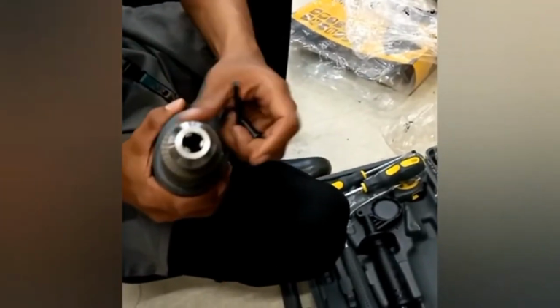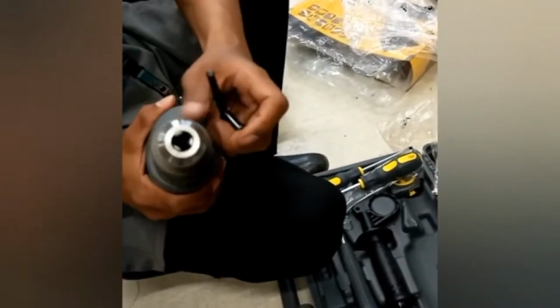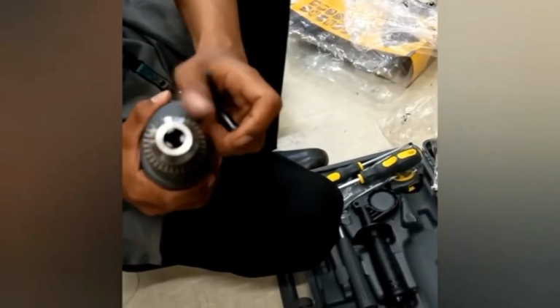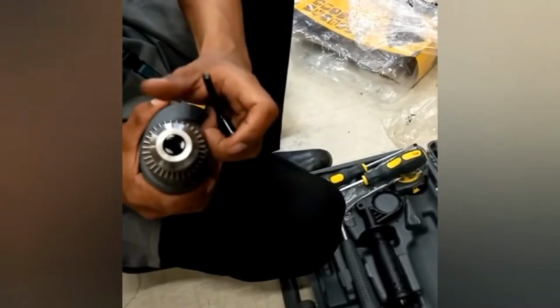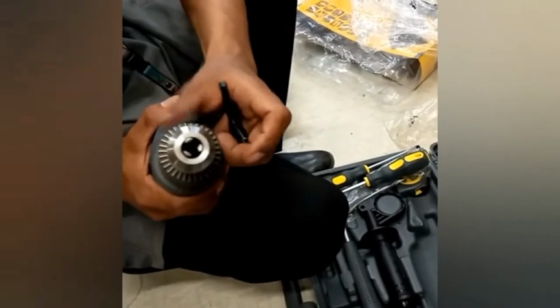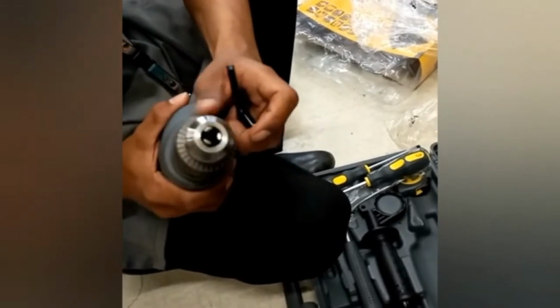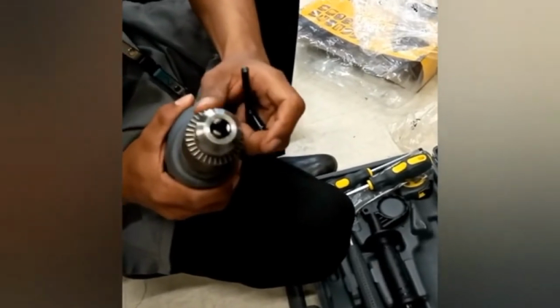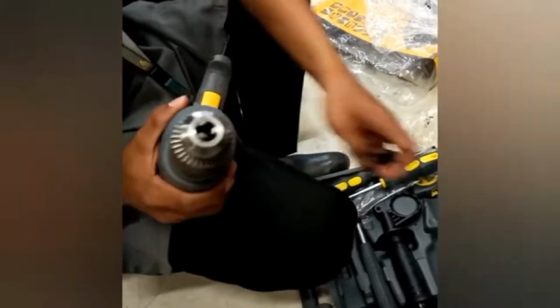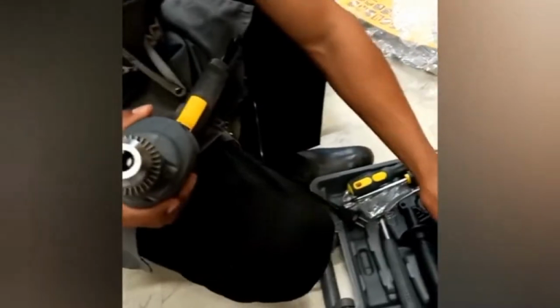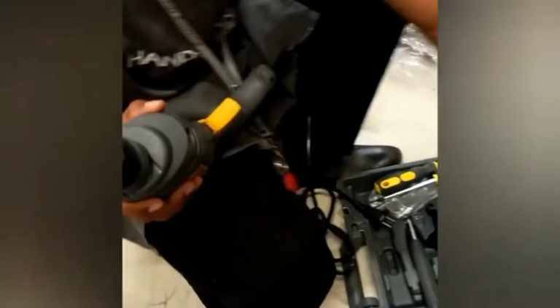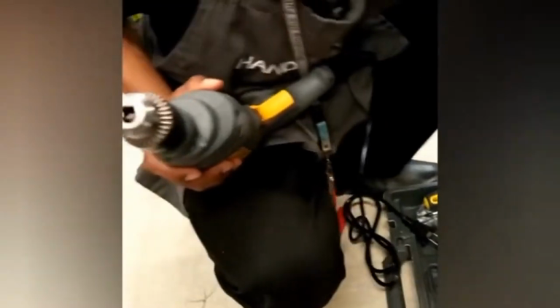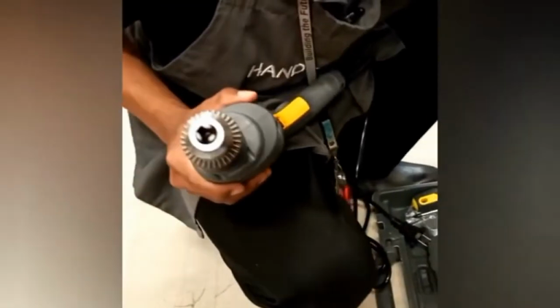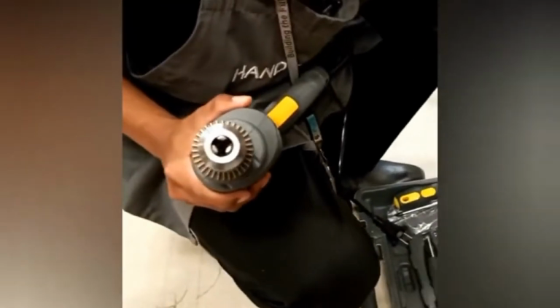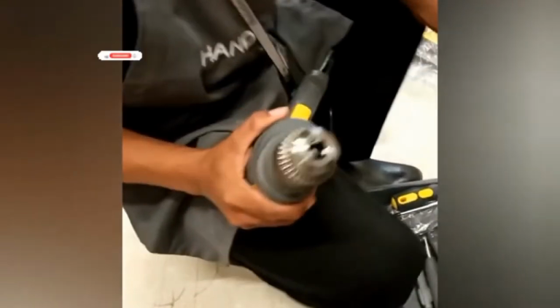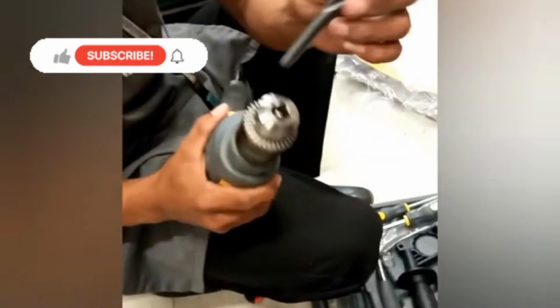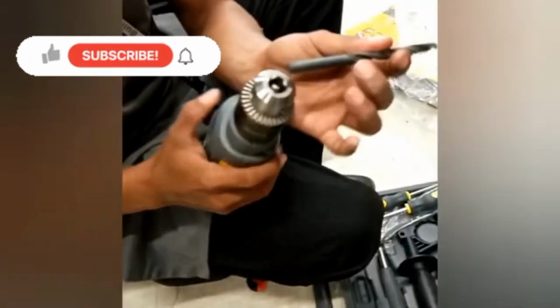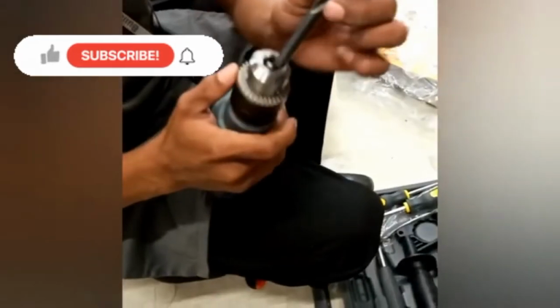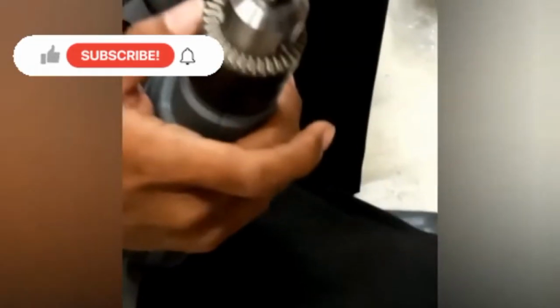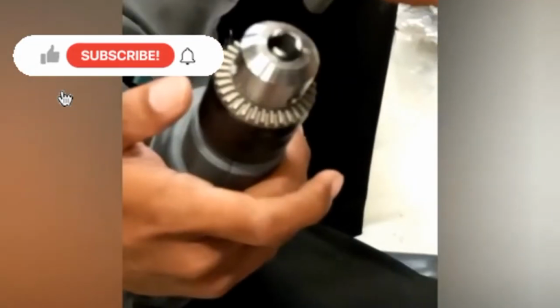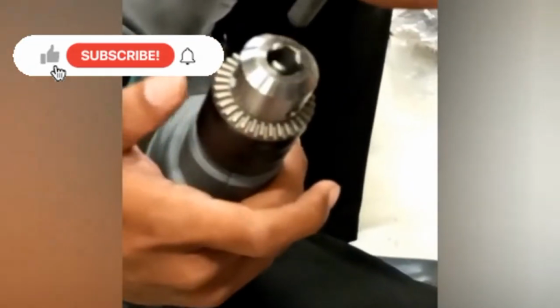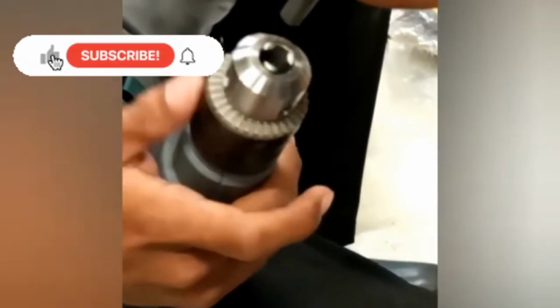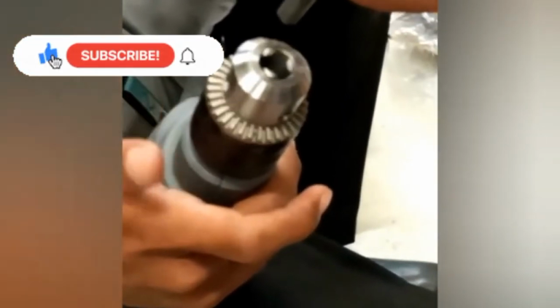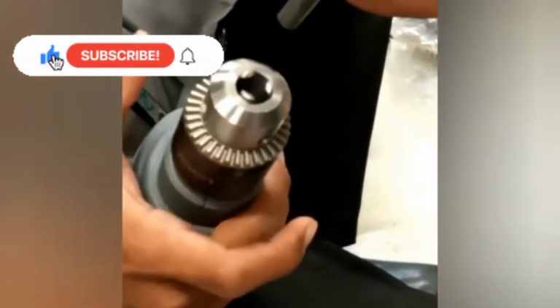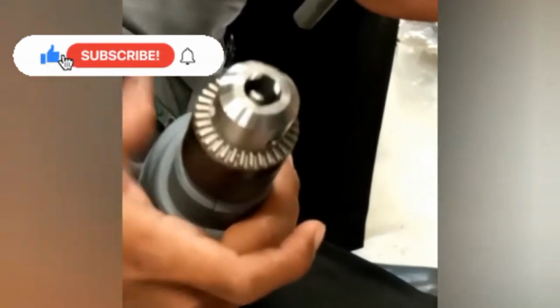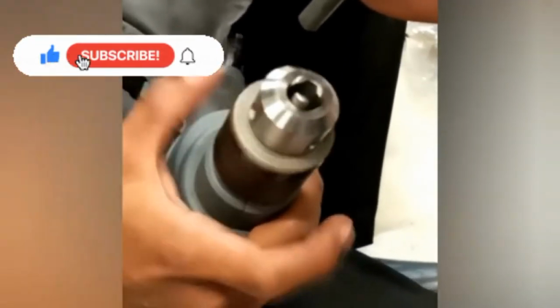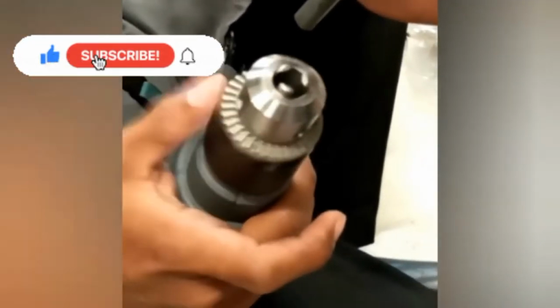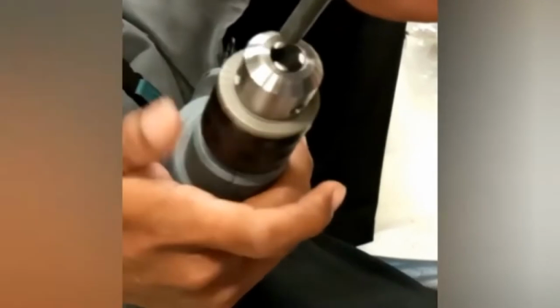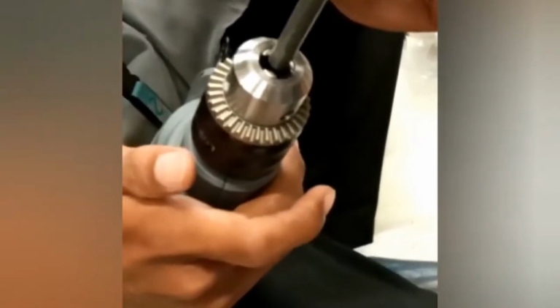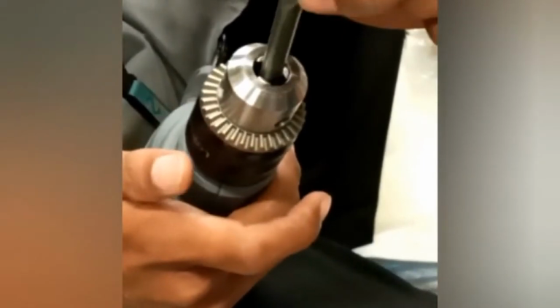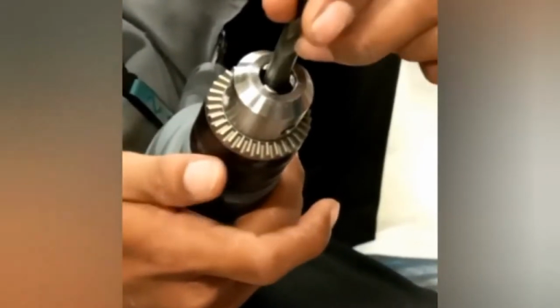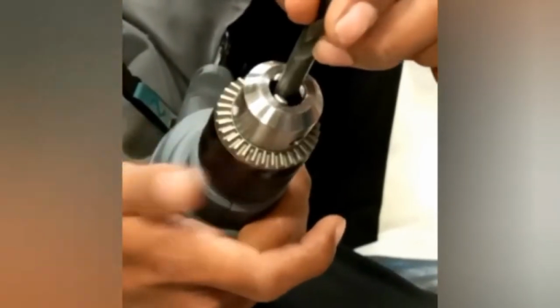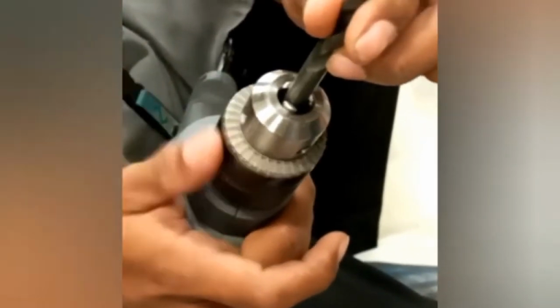Unlock the rotary hammer drill chuck by rotating it to the left side. You will notice that the drill gradually opens in the middle. This is a sign that you can insert the drill bits.